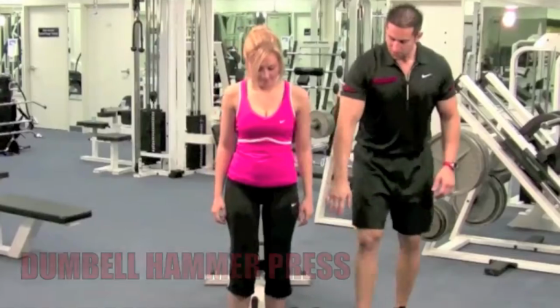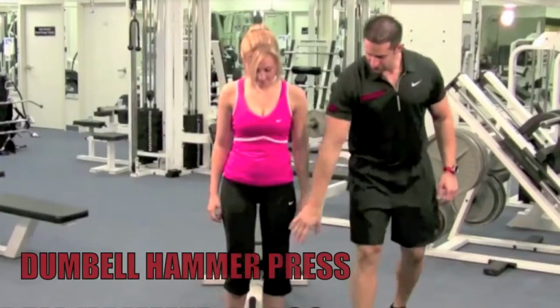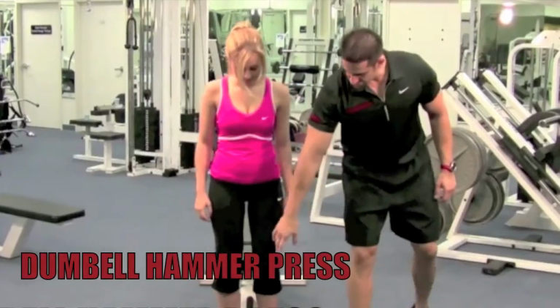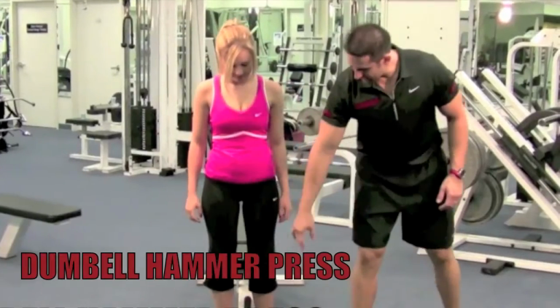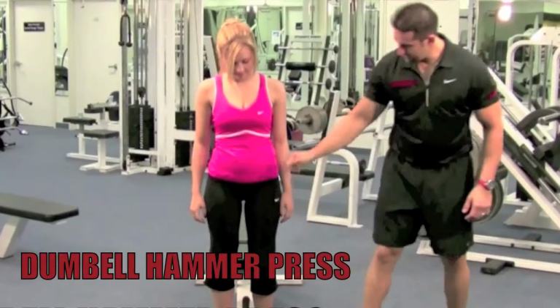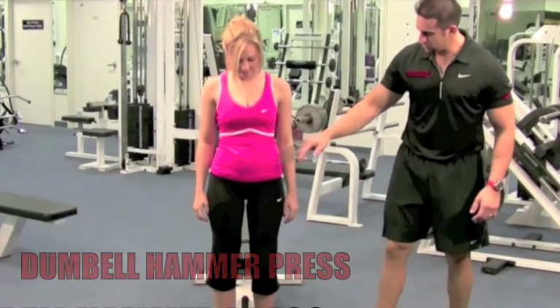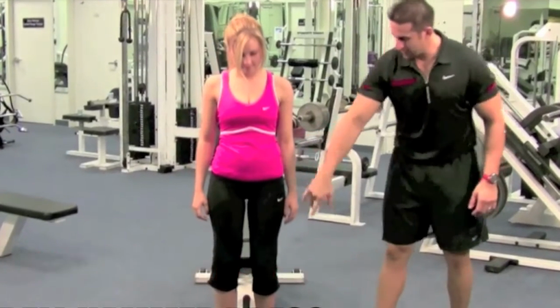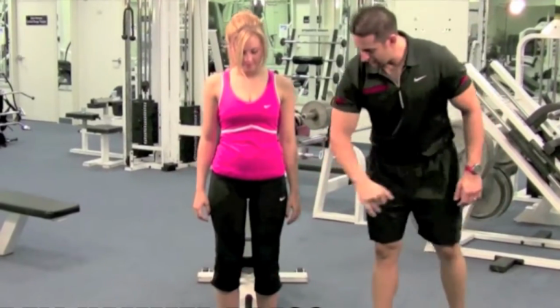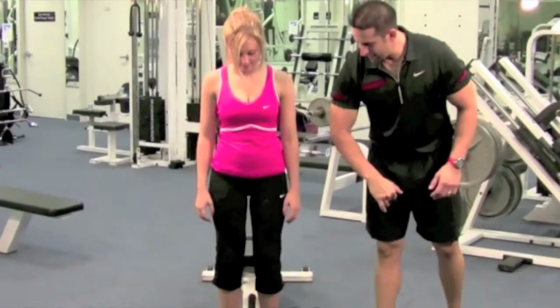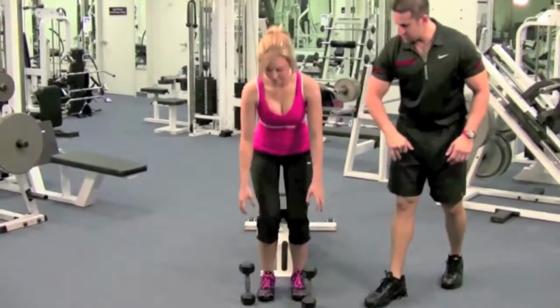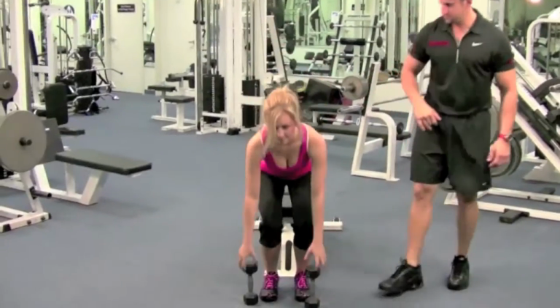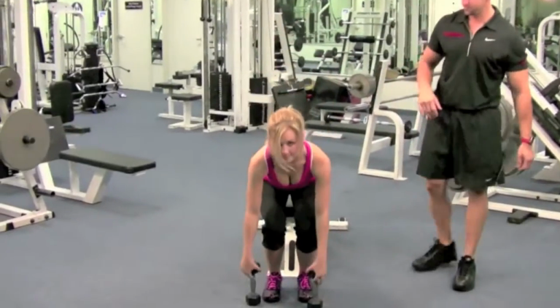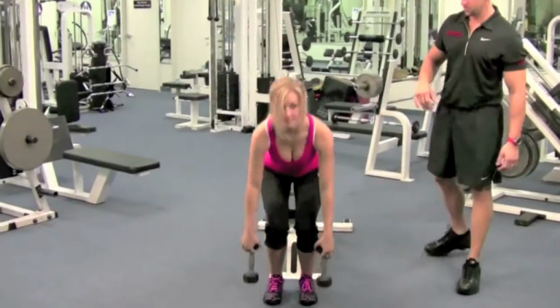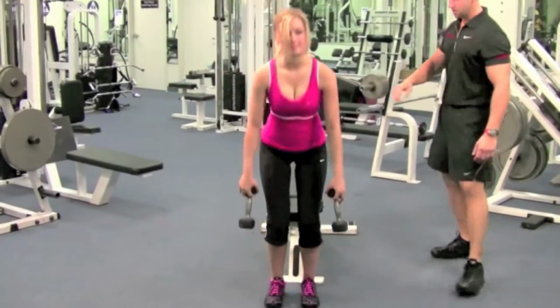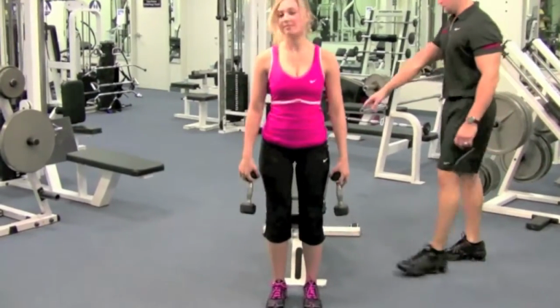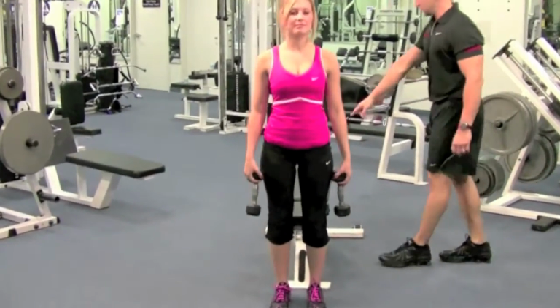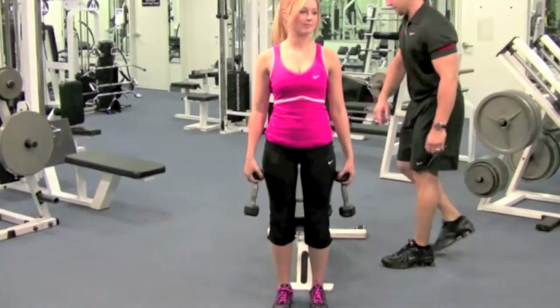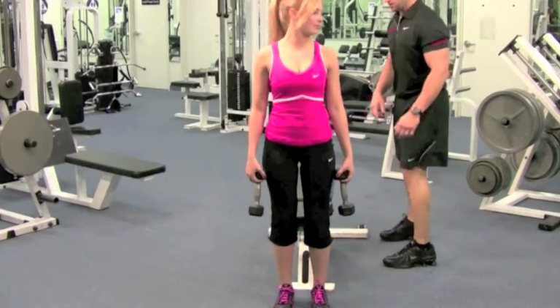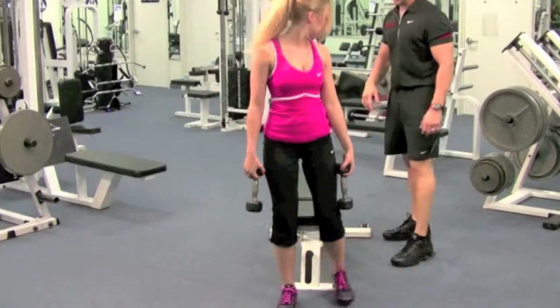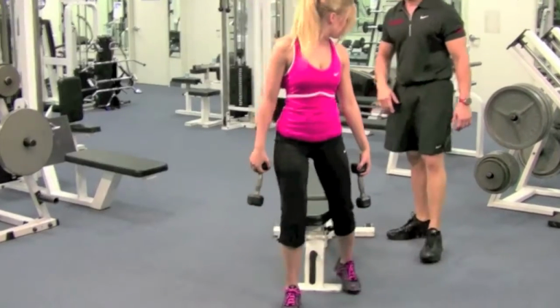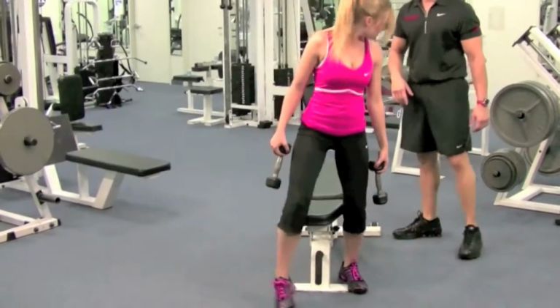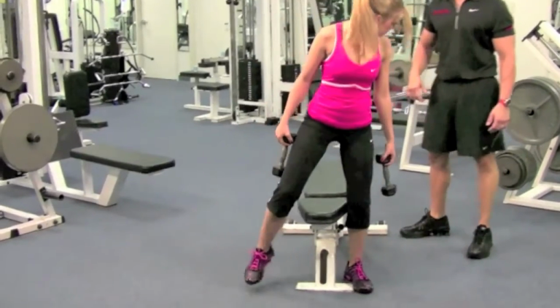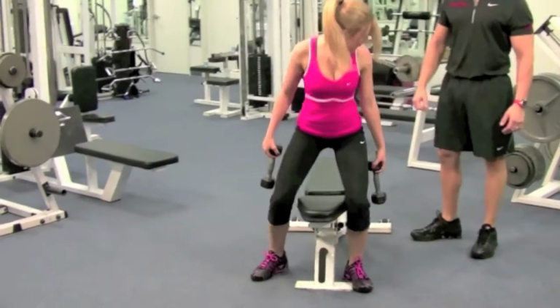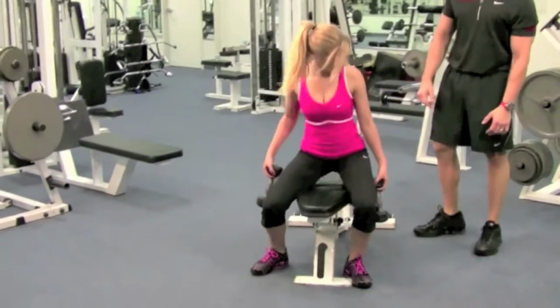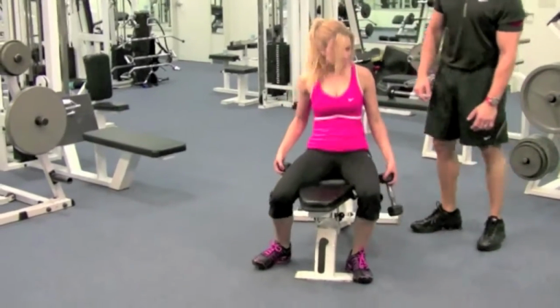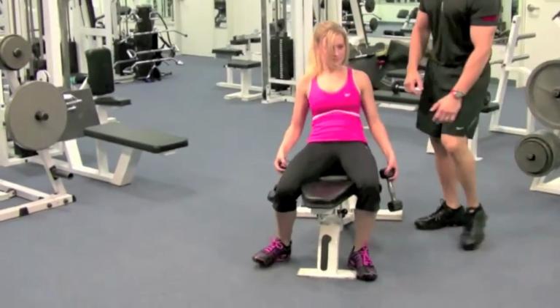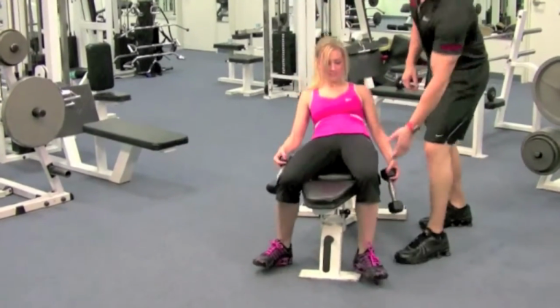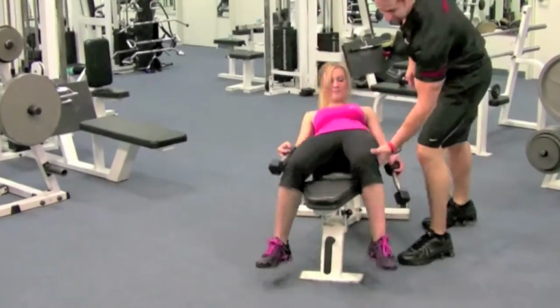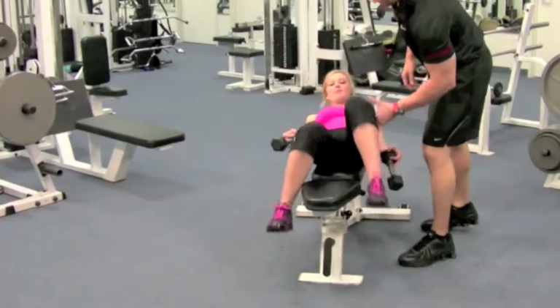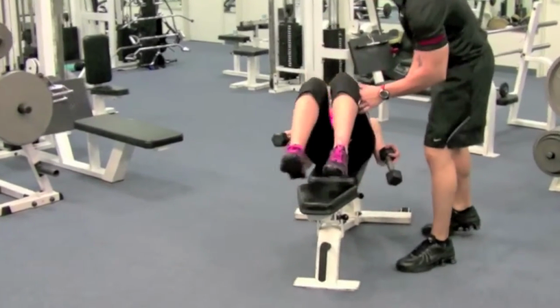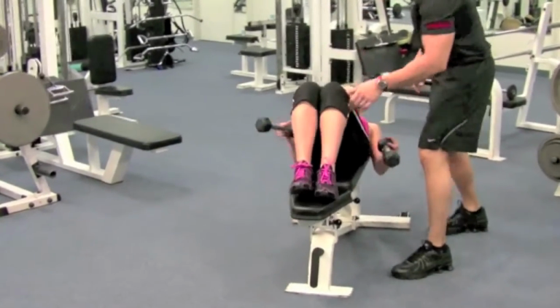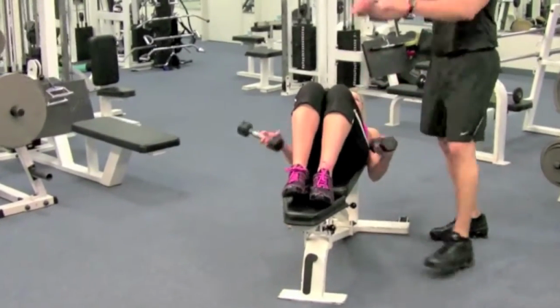Feet straight, hip and knee ankle lined up. Grab the weights. Good. Lie down. Go ahead and put your feet up on that bench. Here we go.